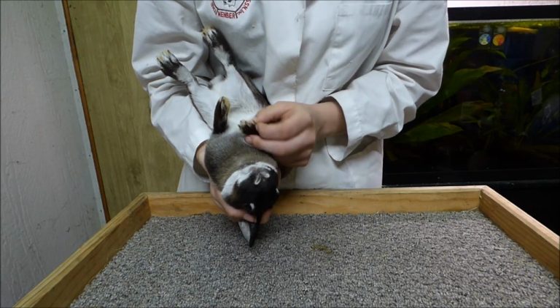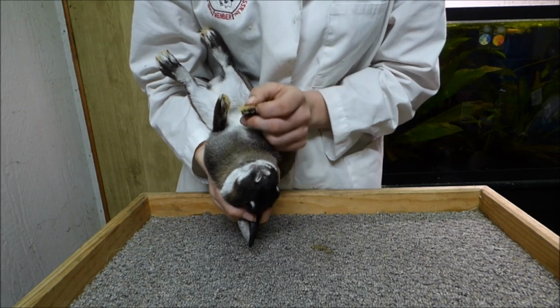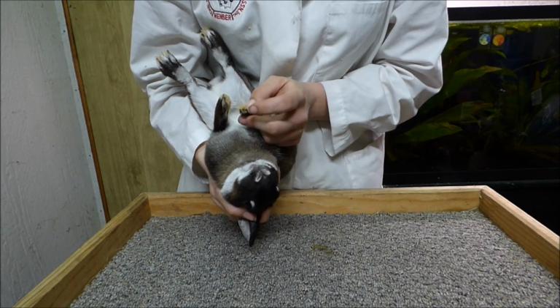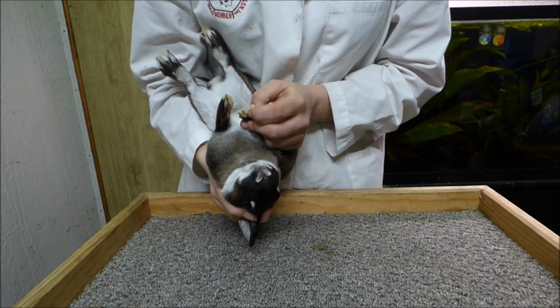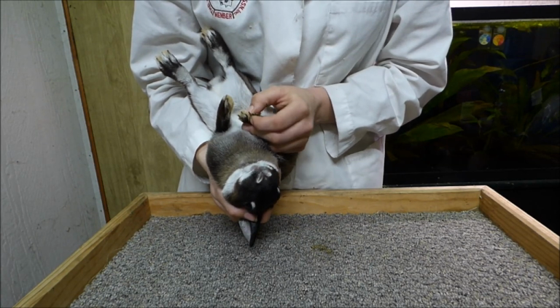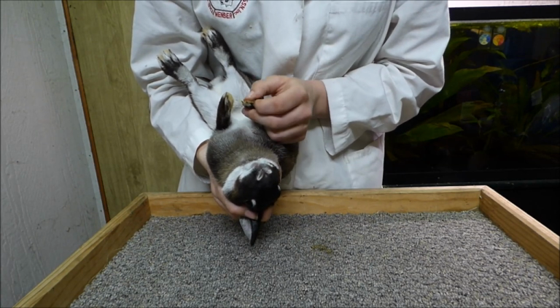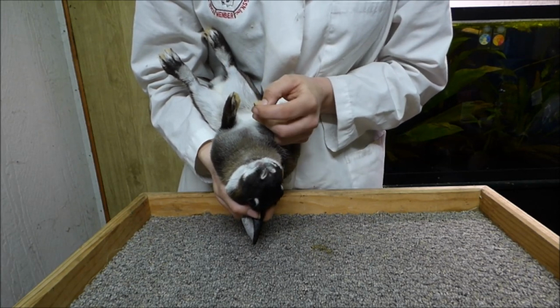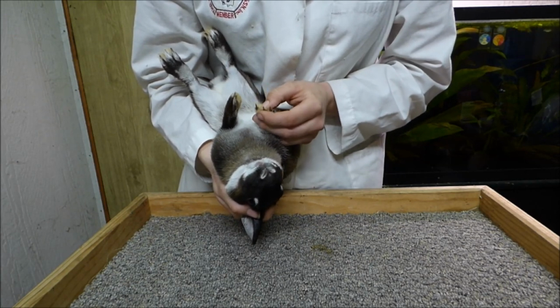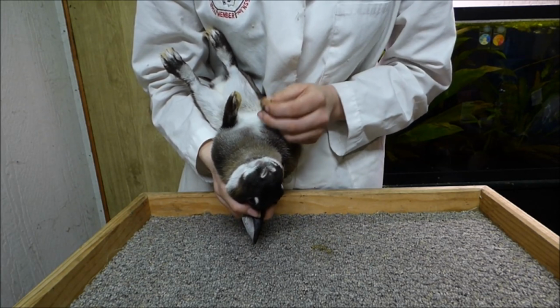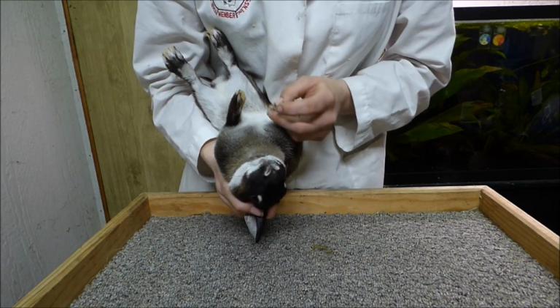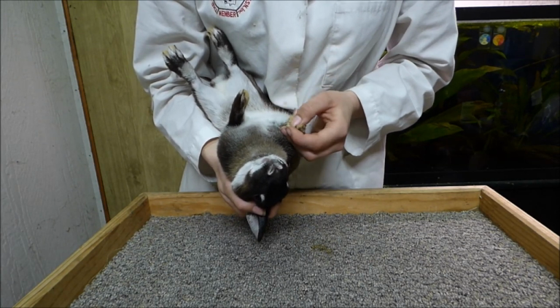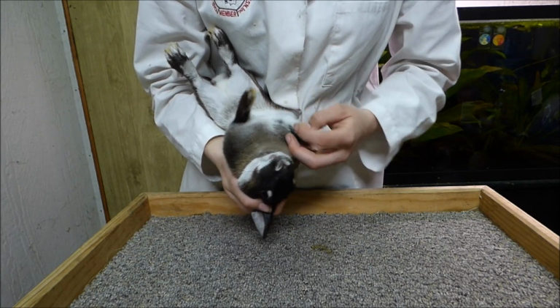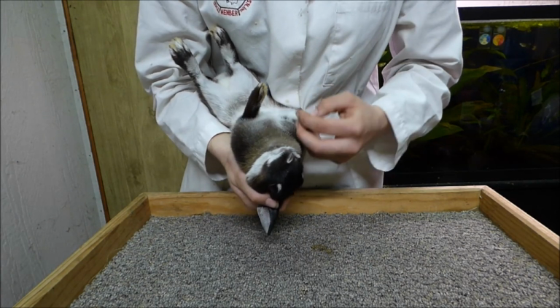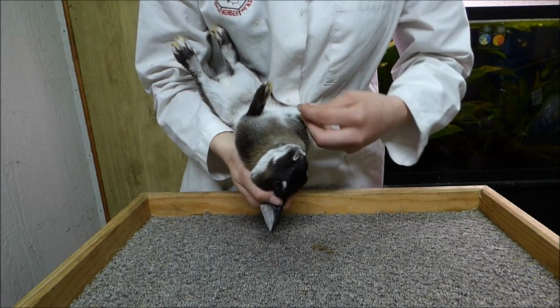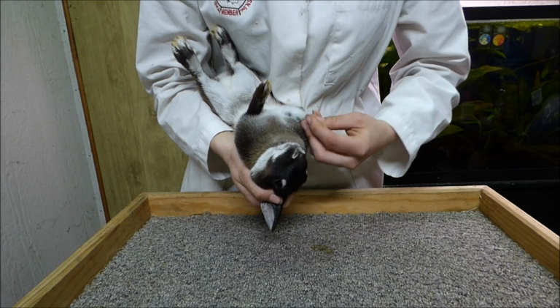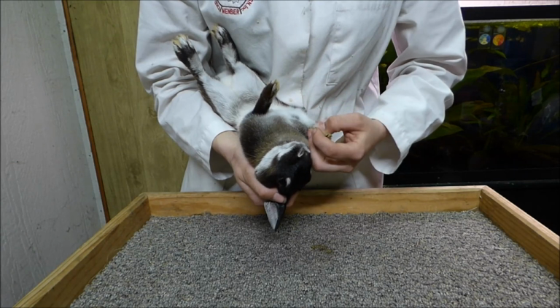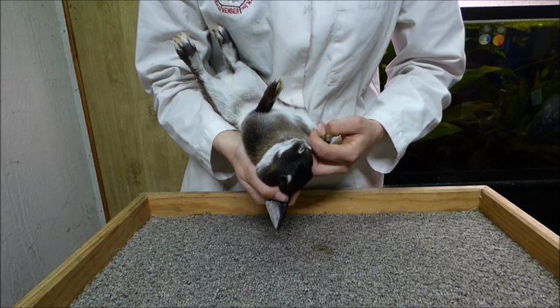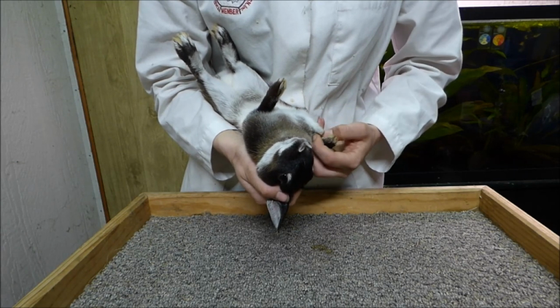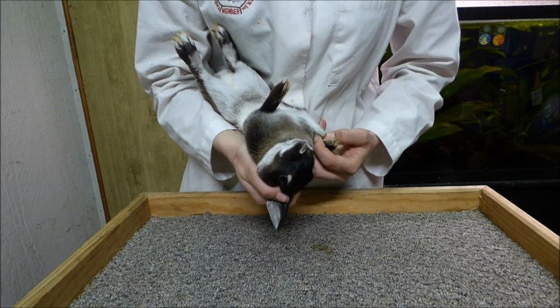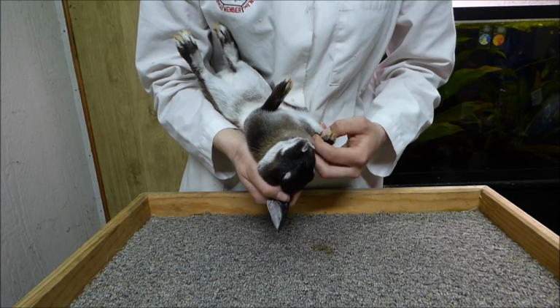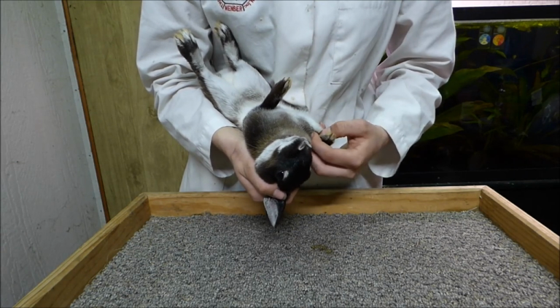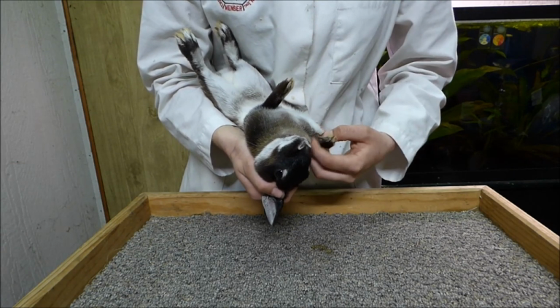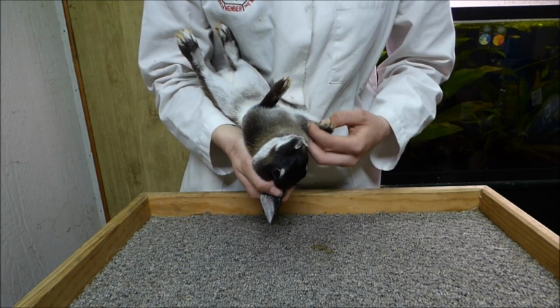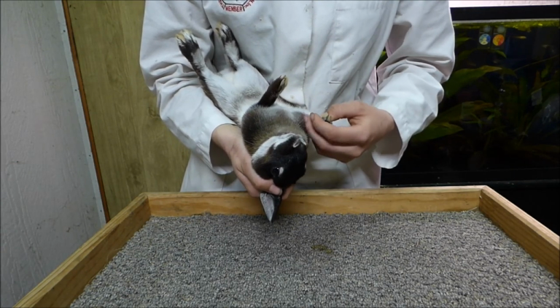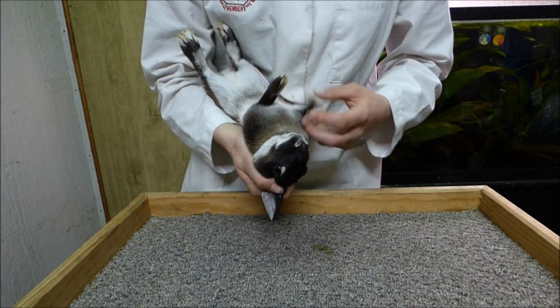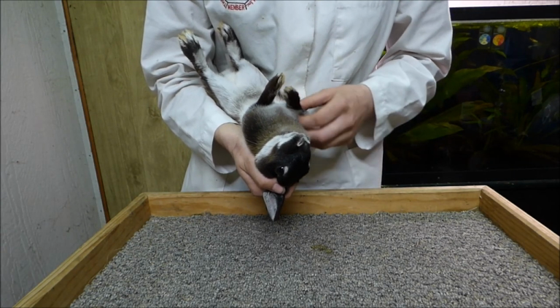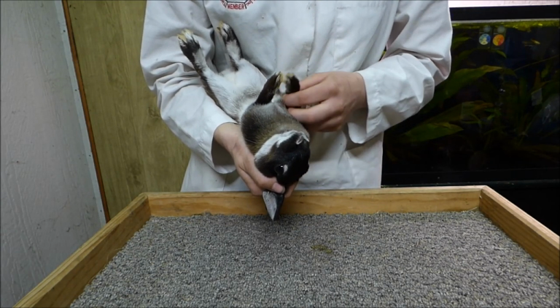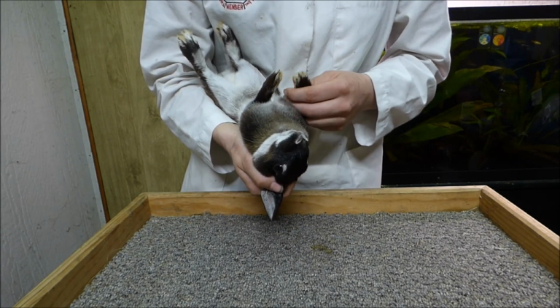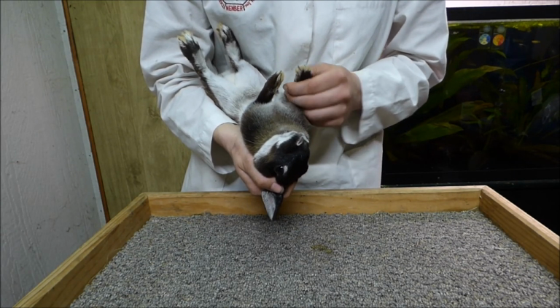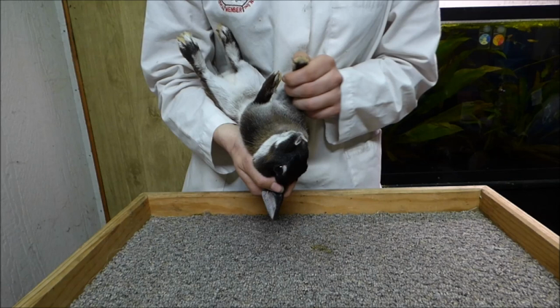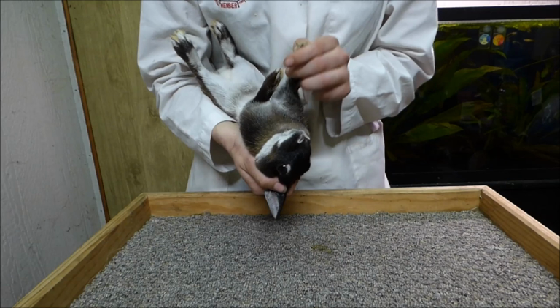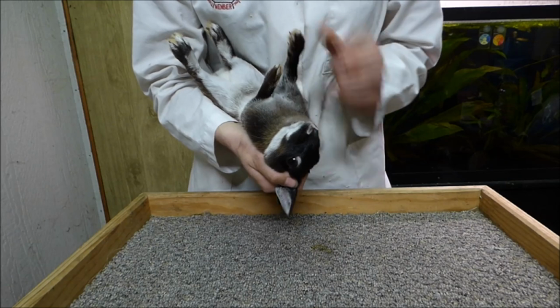Counting the toes: one, two, three, four. And I do note the dew claw. The only breed that allows for mismatched toenails and the non-broken color is the harlequin.